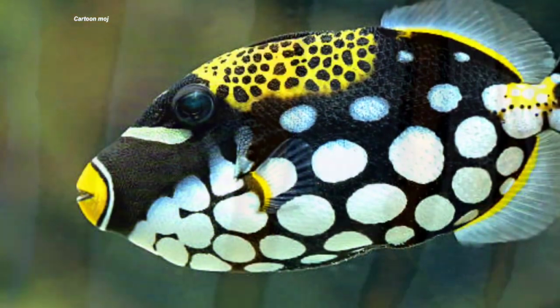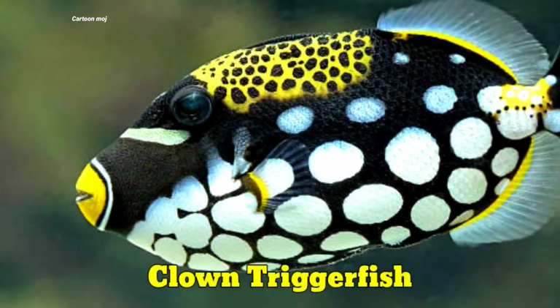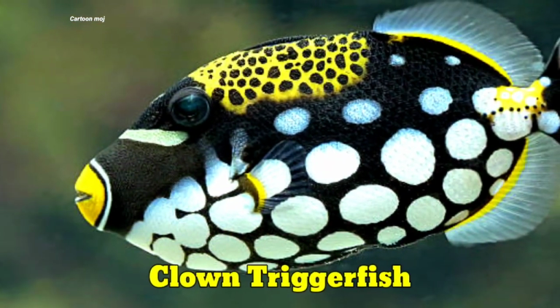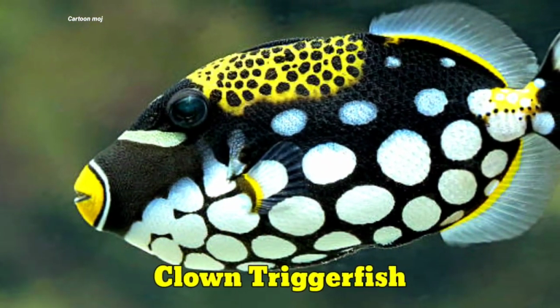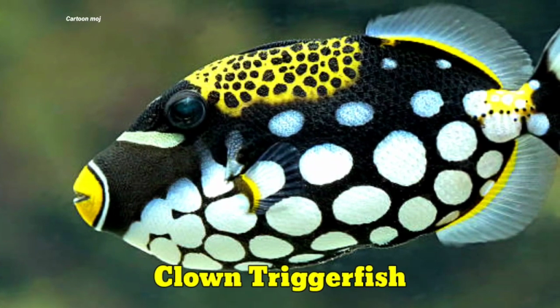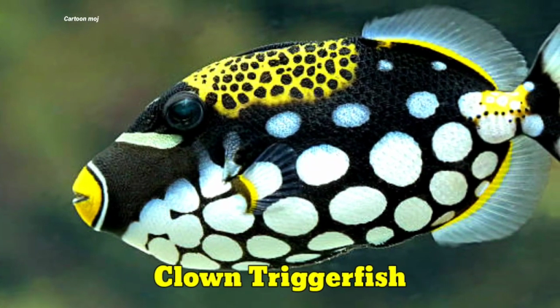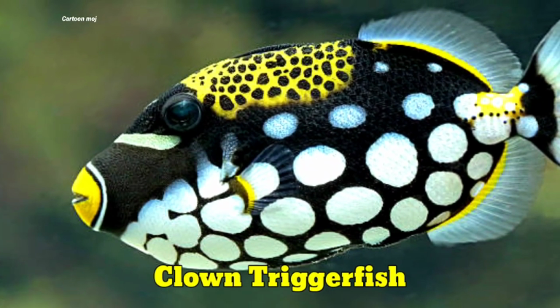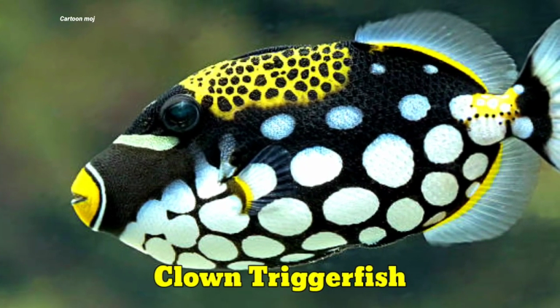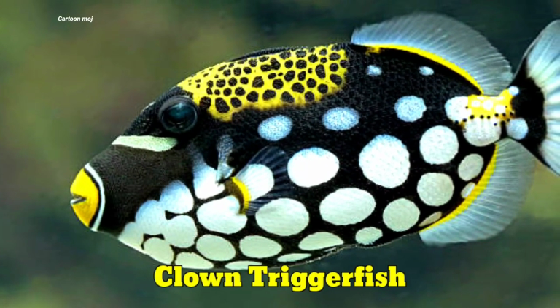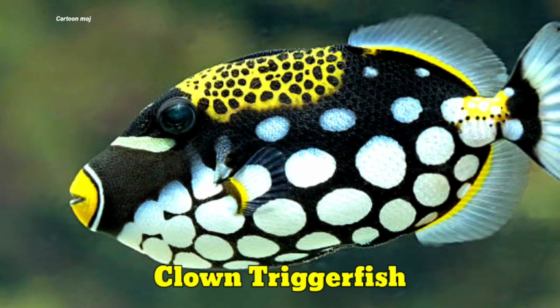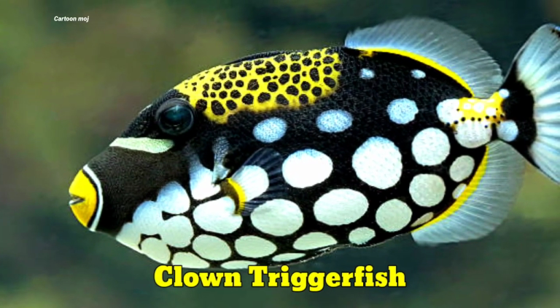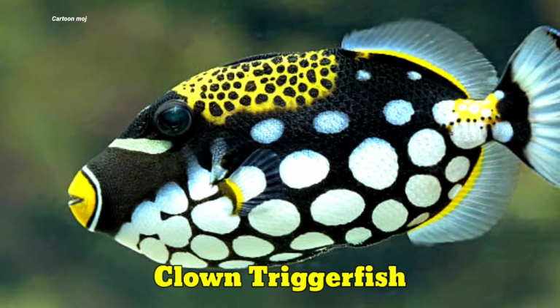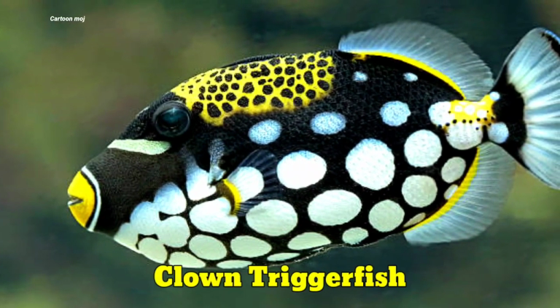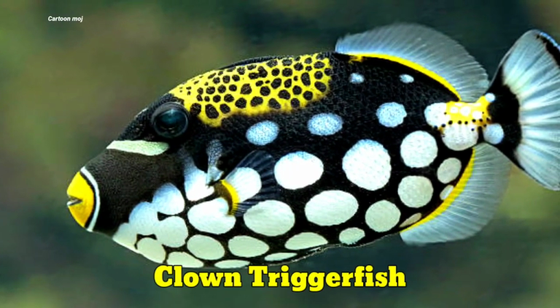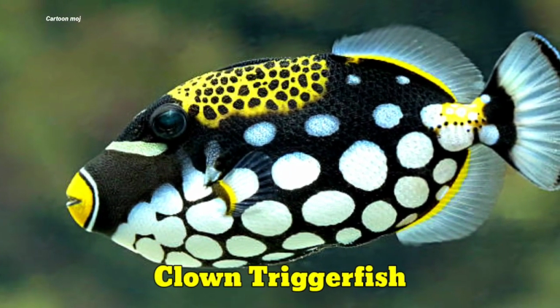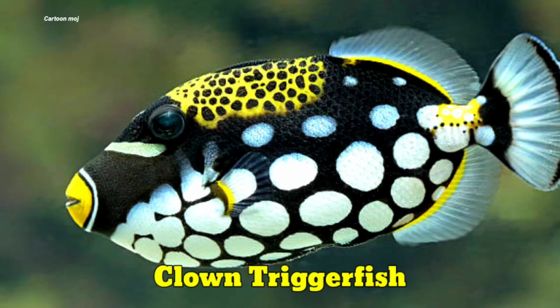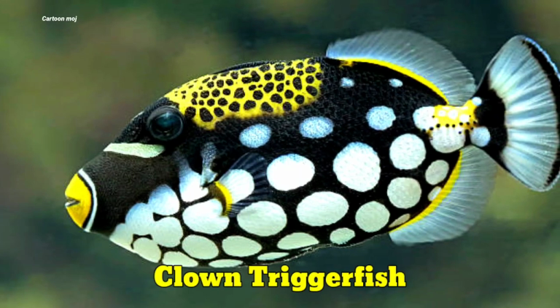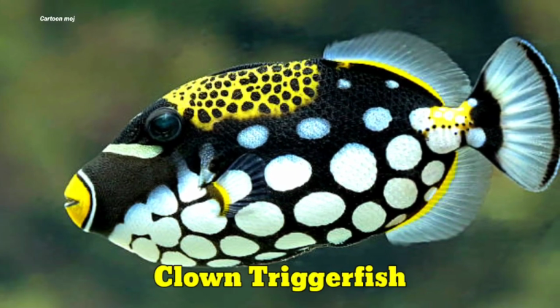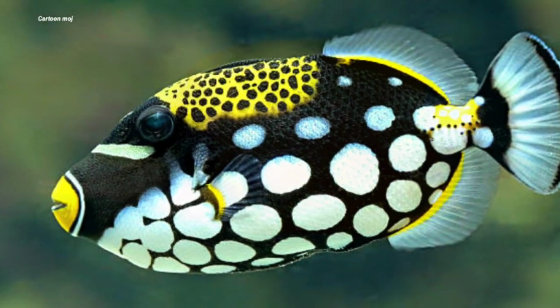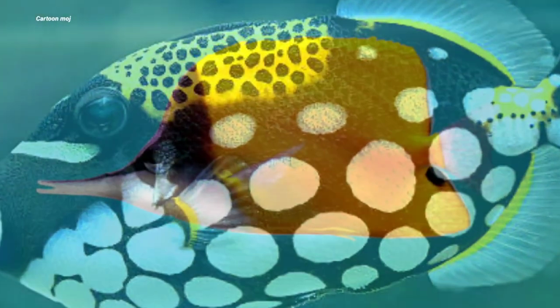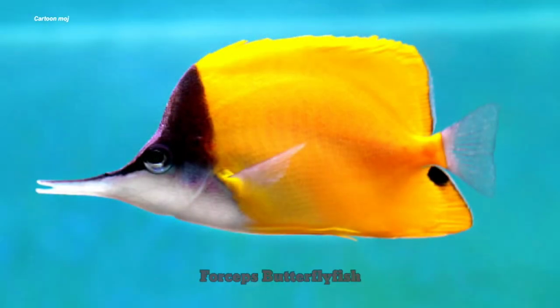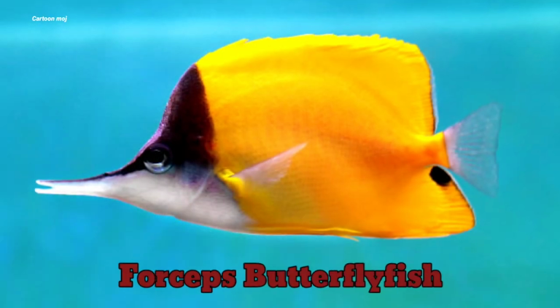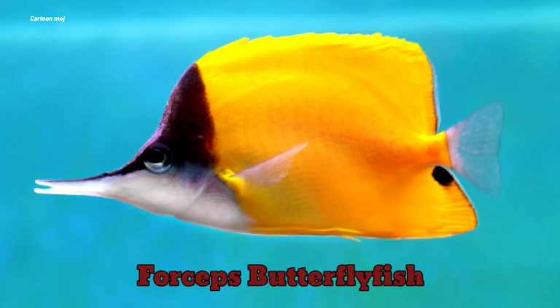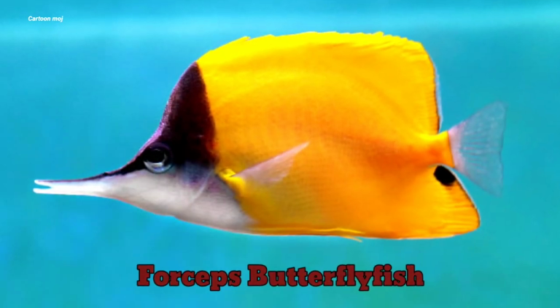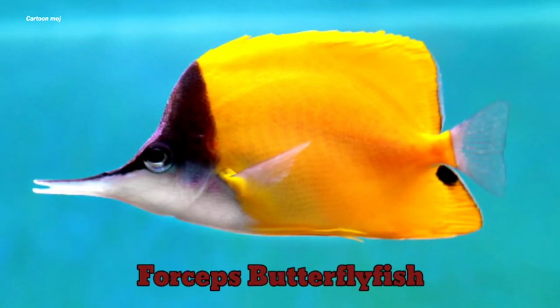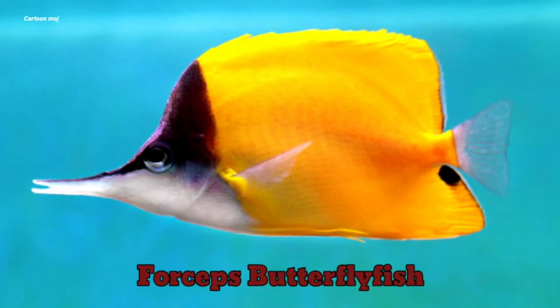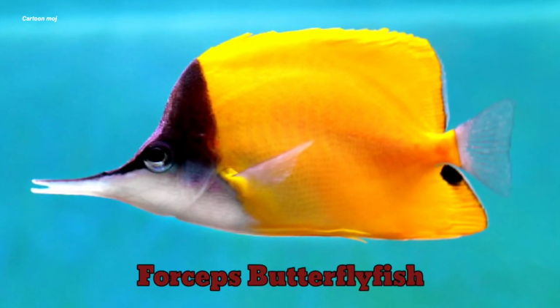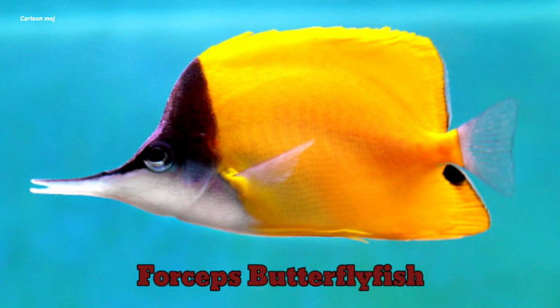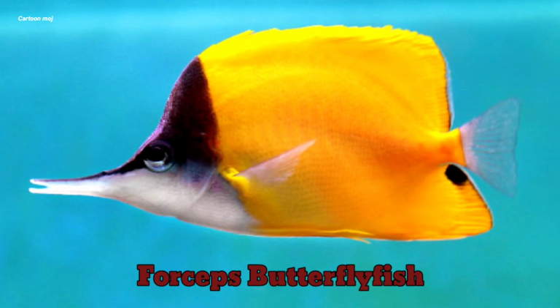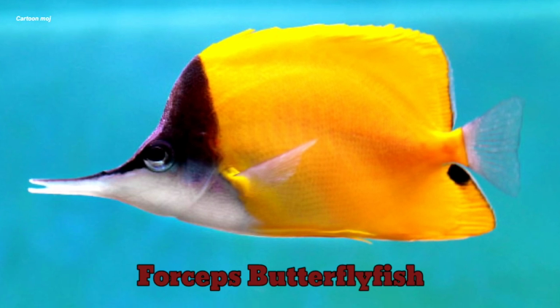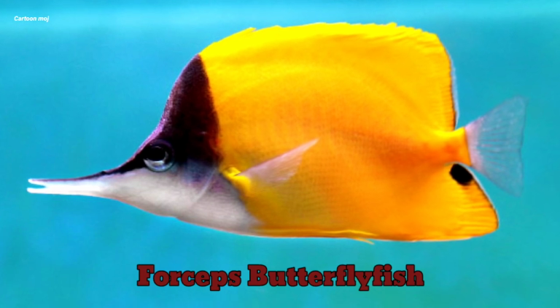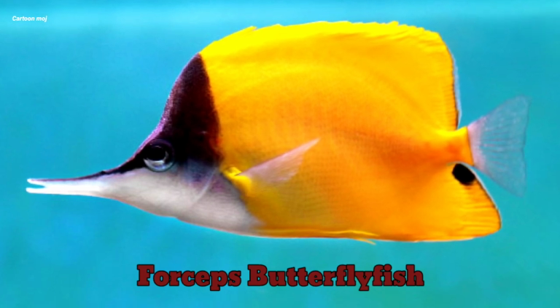Clown treagle fish. Clown treagle fish. Foreship butterfly fish. Foreship butterfly fish.